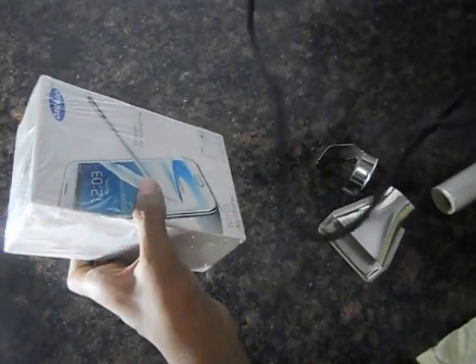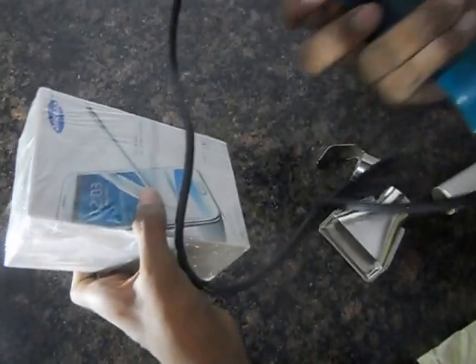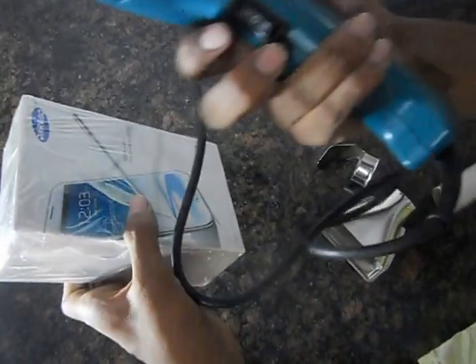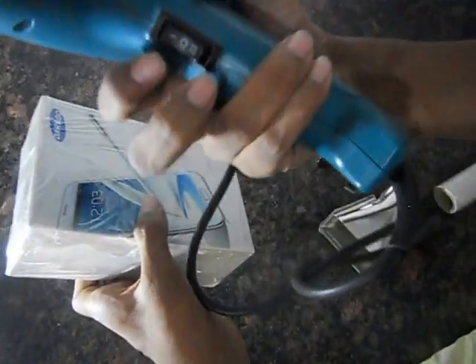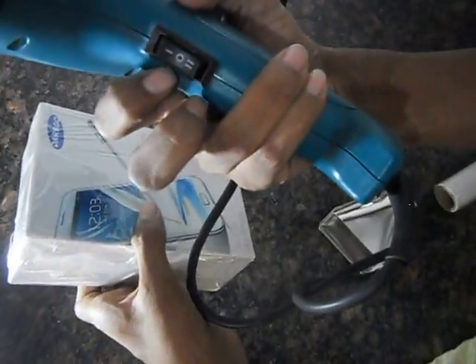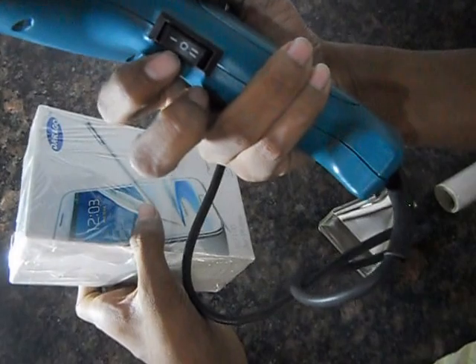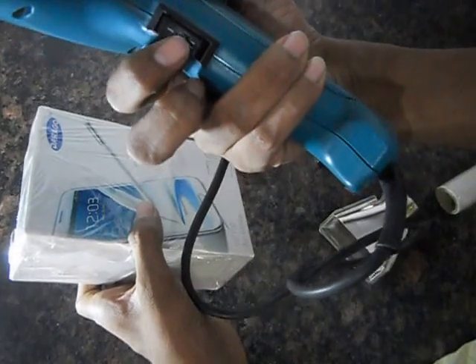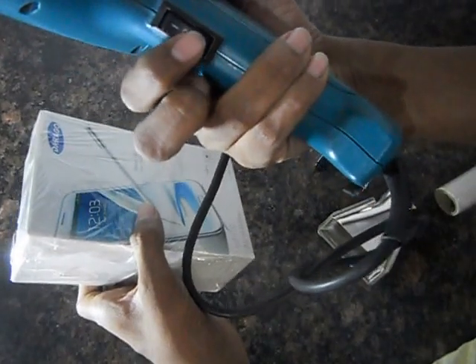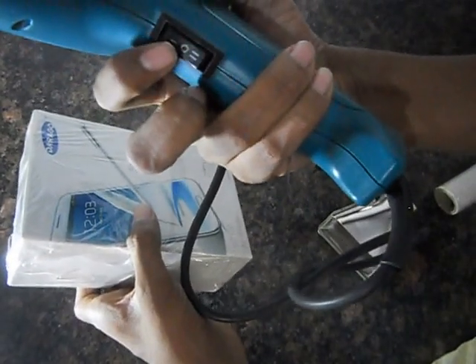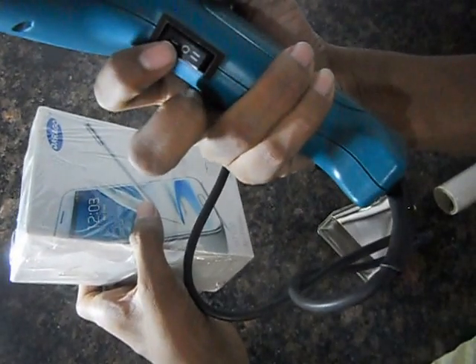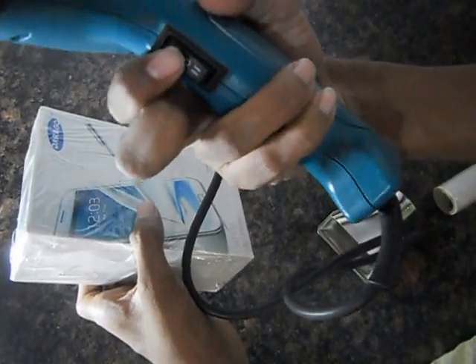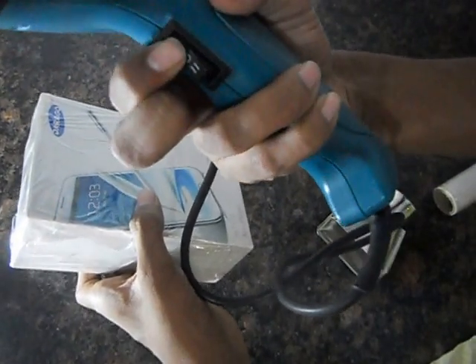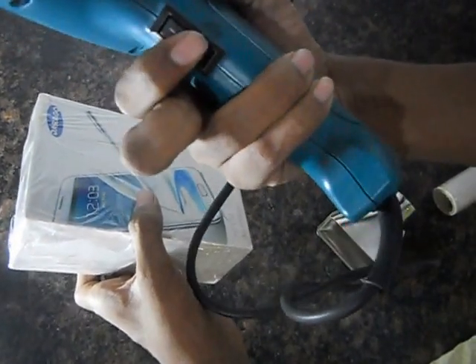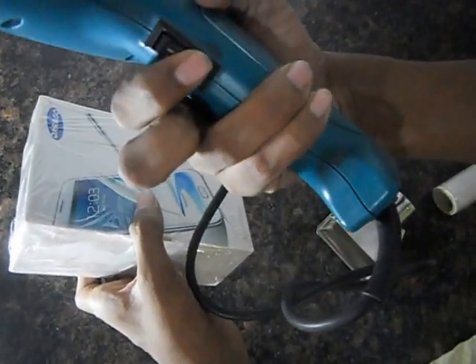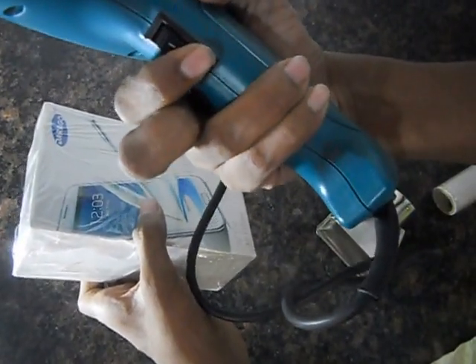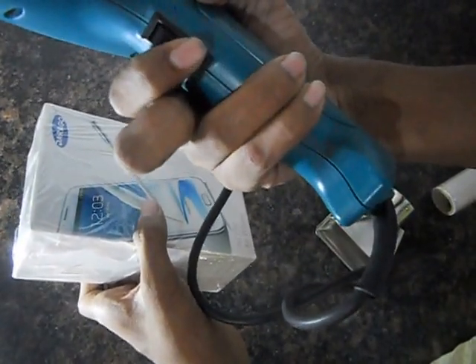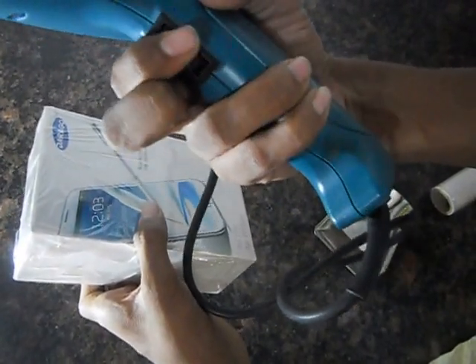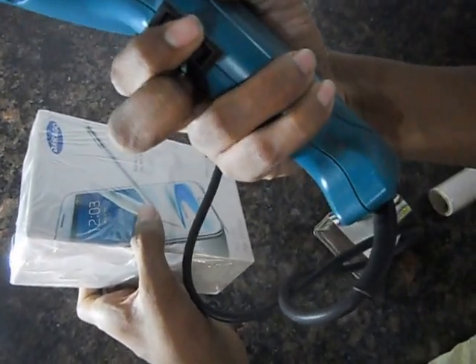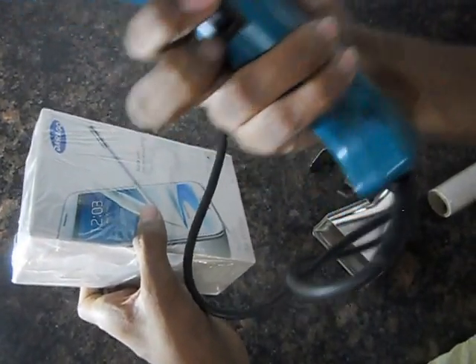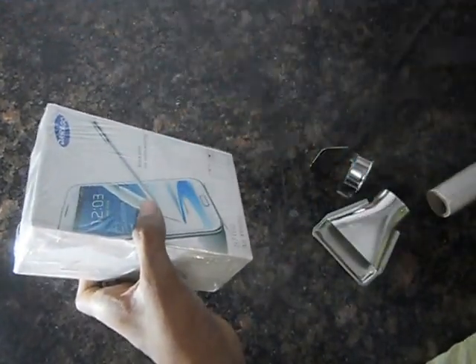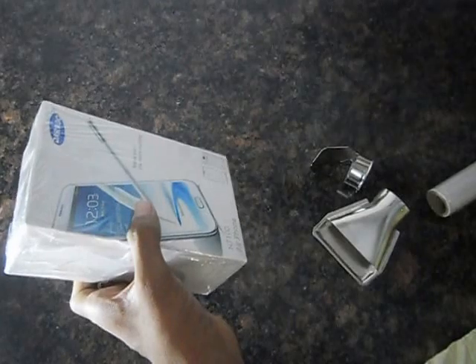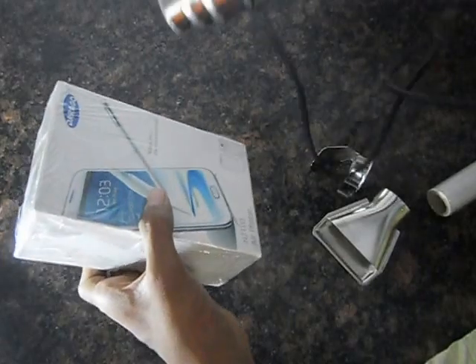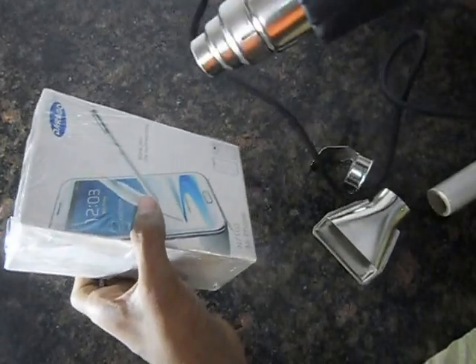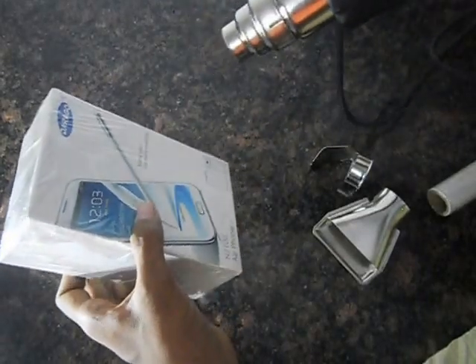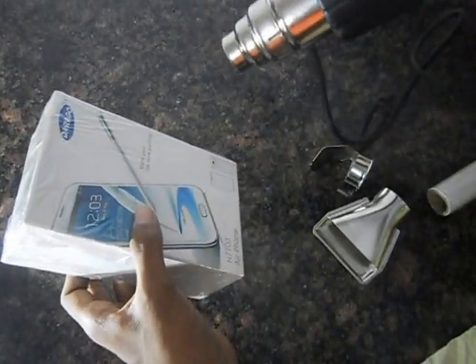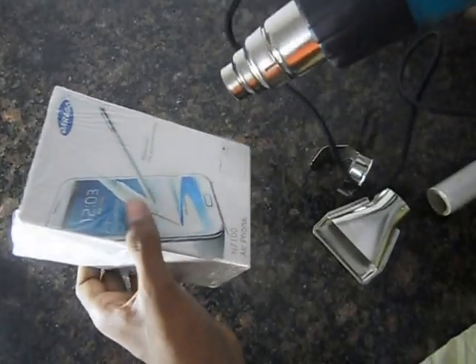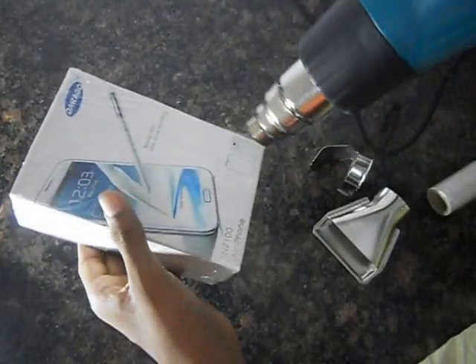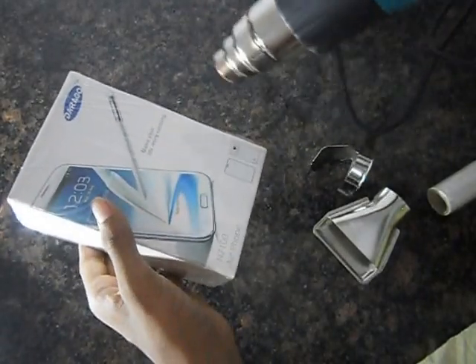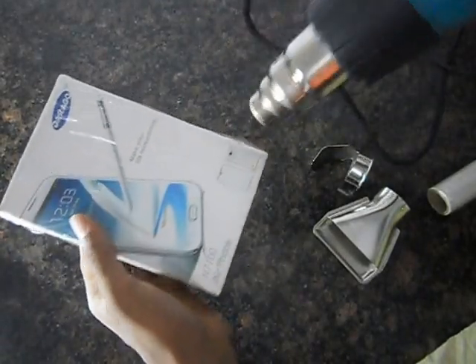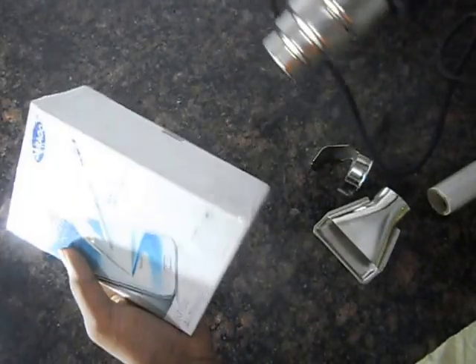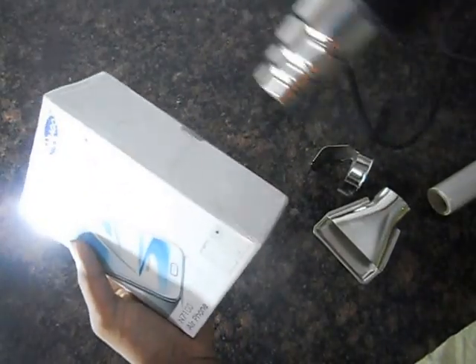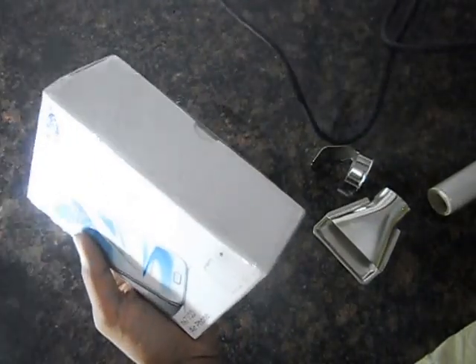Here are two switches which are given. This one is for low speed and this one is for high speed. I will prefer low speed now, and I will stick this.